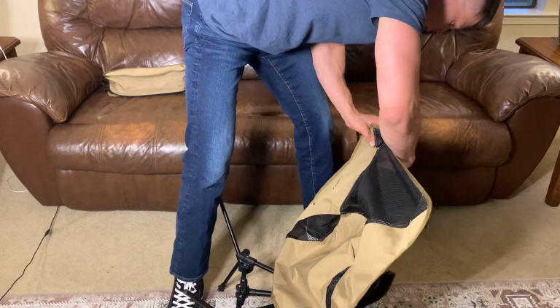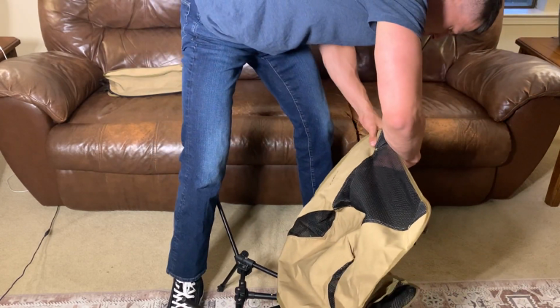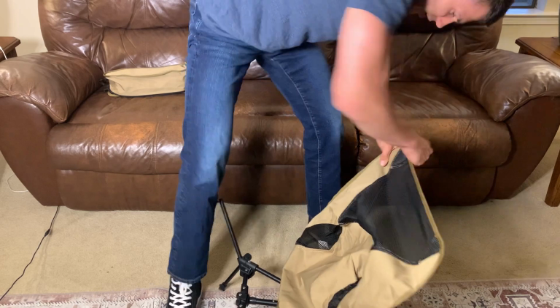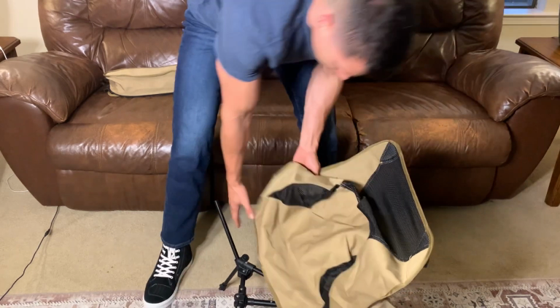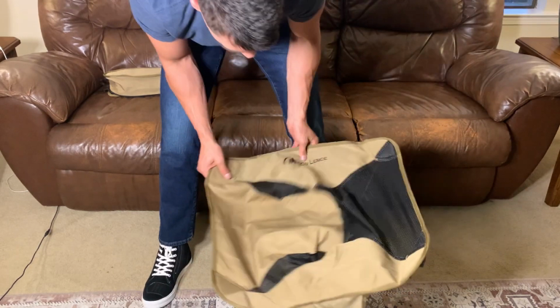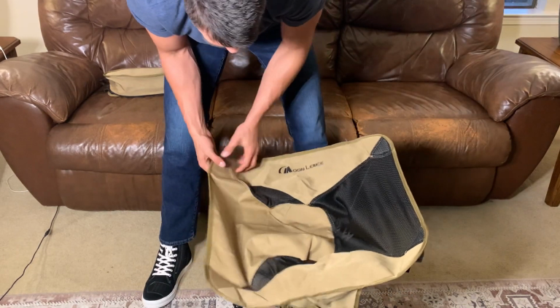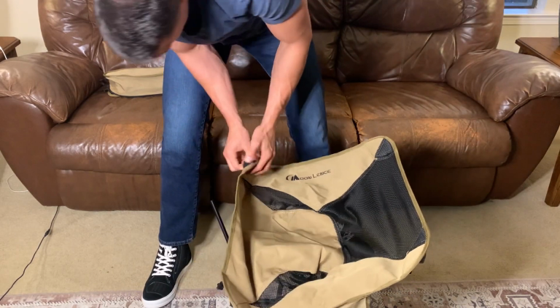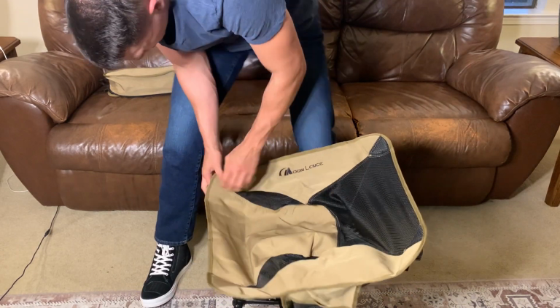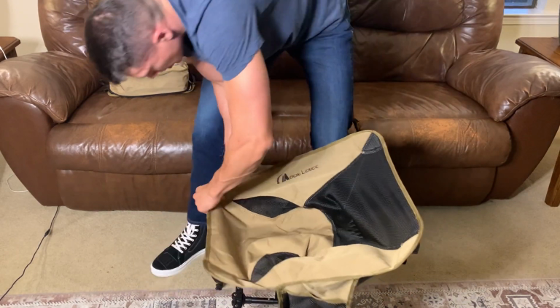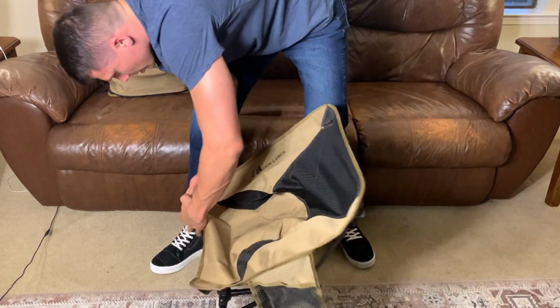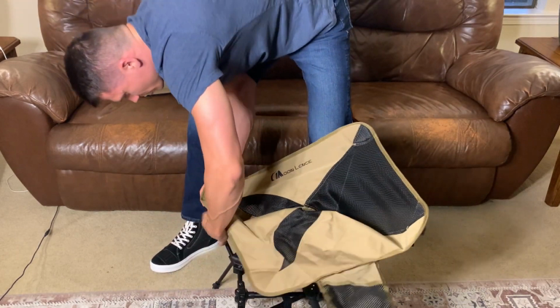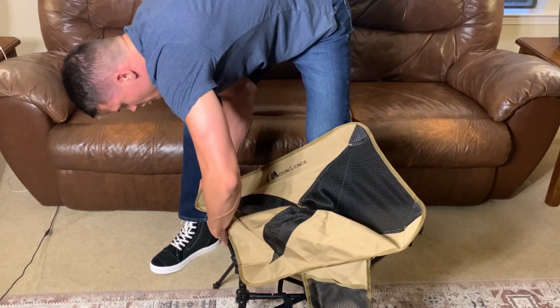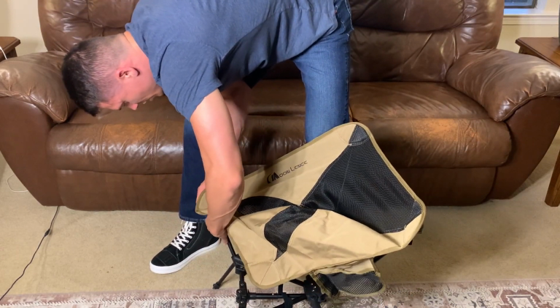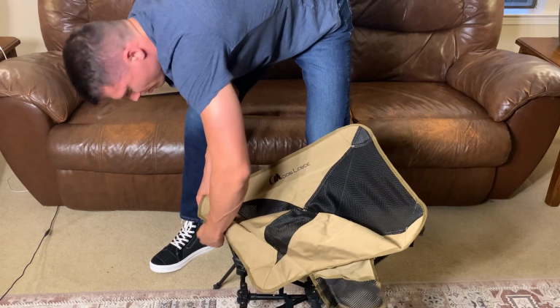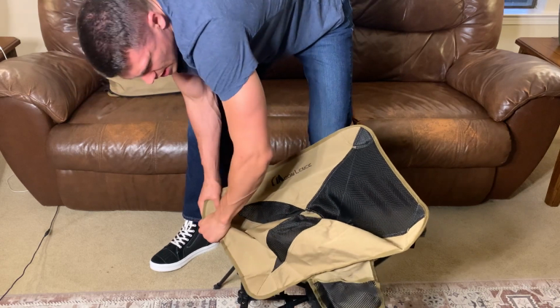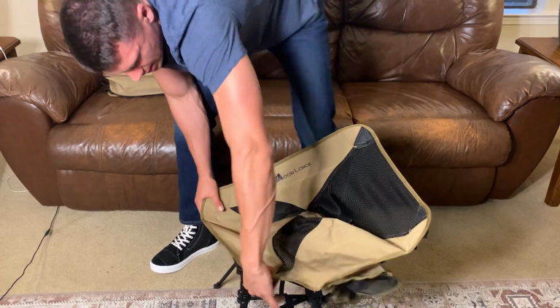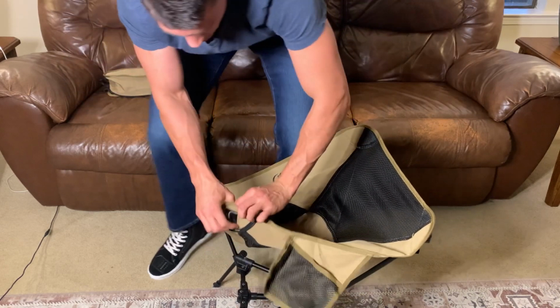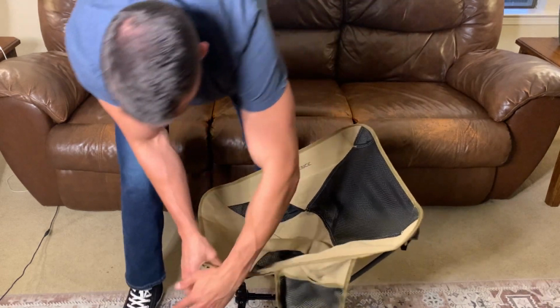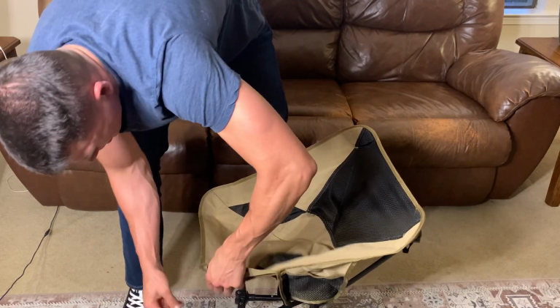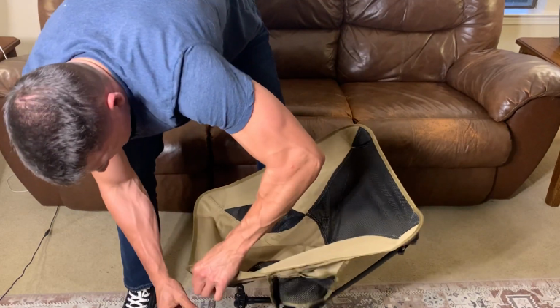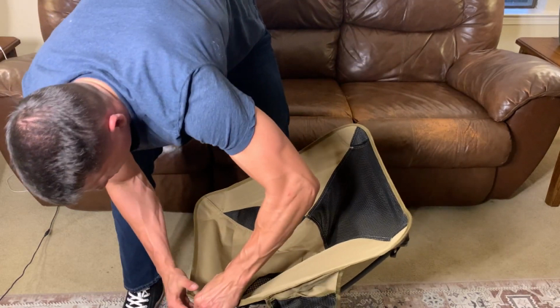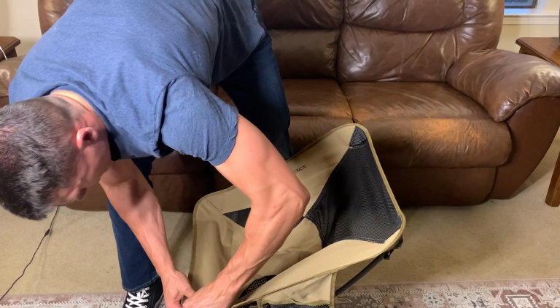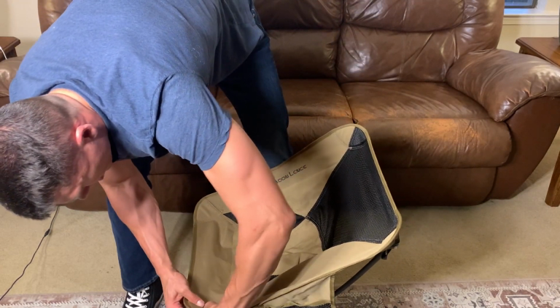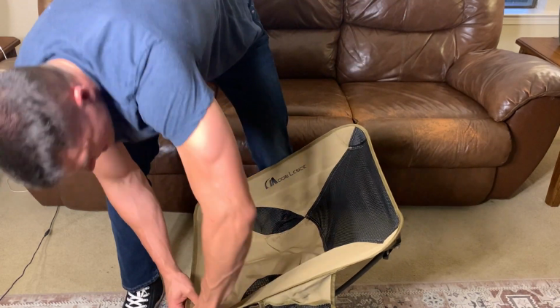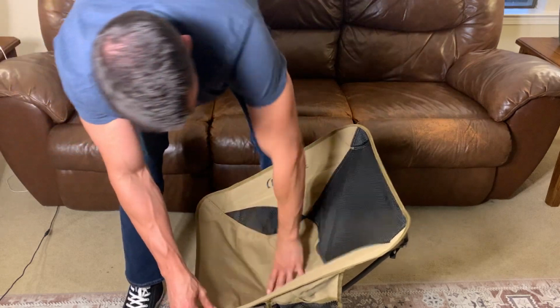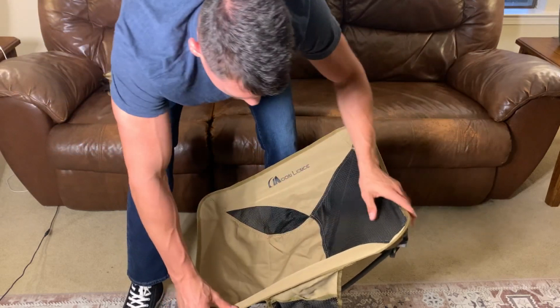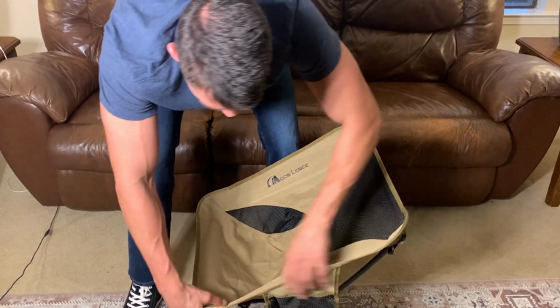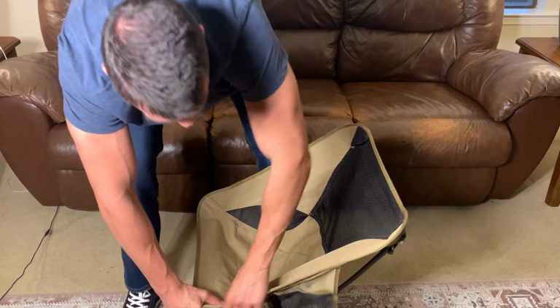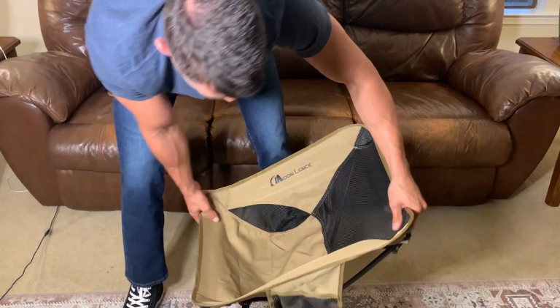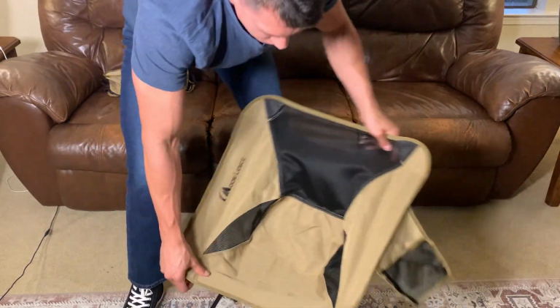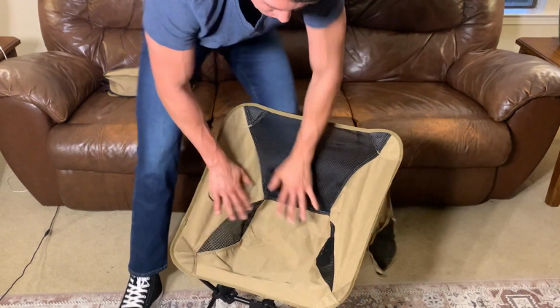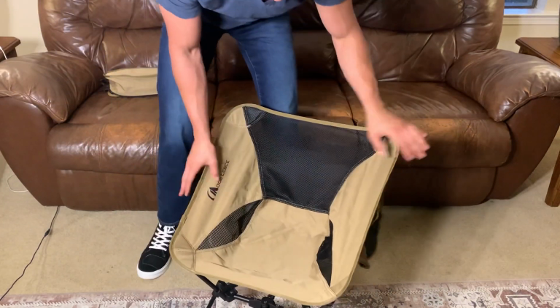Let's see what else we have. Attach this one down here, and you do have to stretch the bottom part just a little bit to get it in. This last one — the fourth one that you do — is the hardest. It's not terrible, but it just takes a little bit of effort there, and there is your chair.